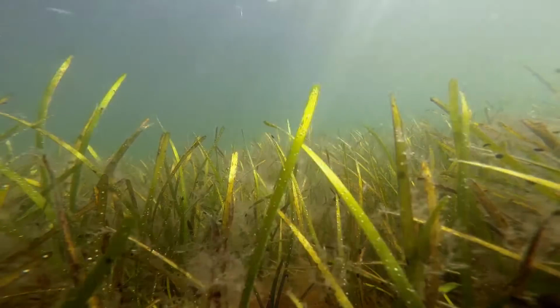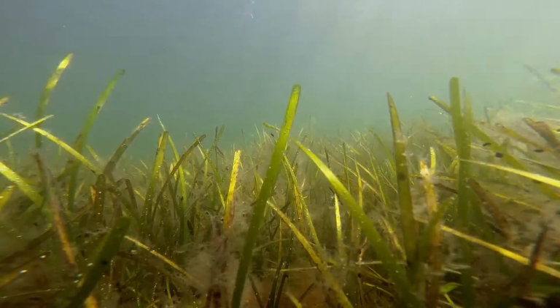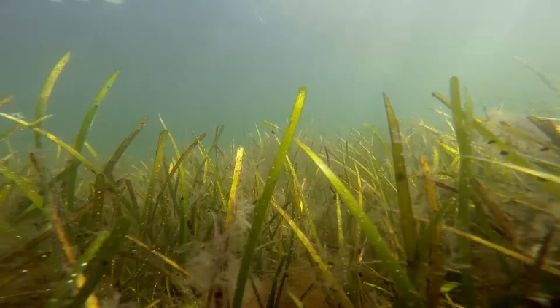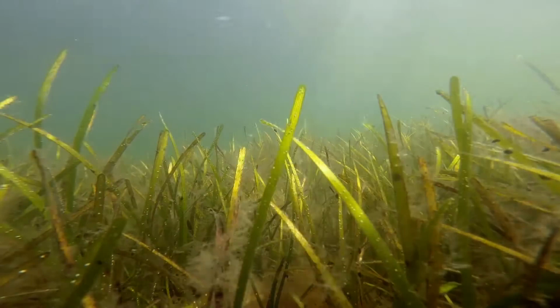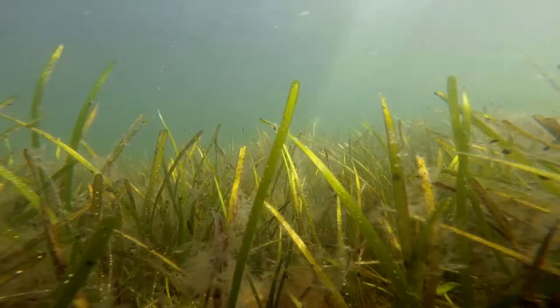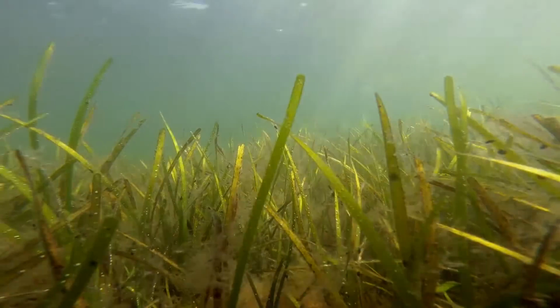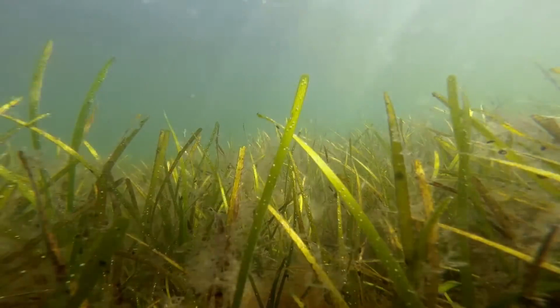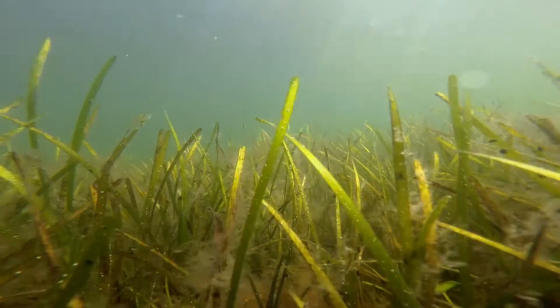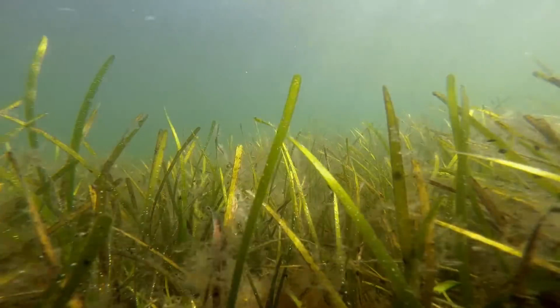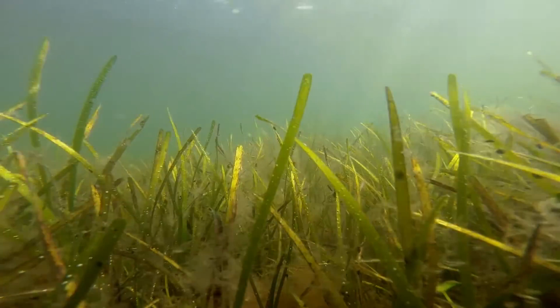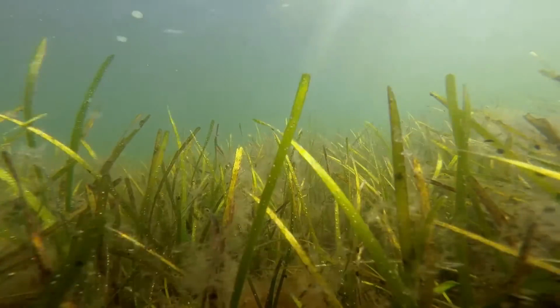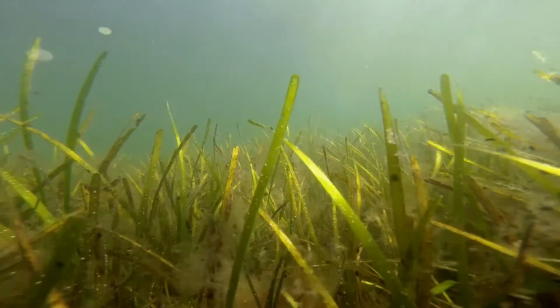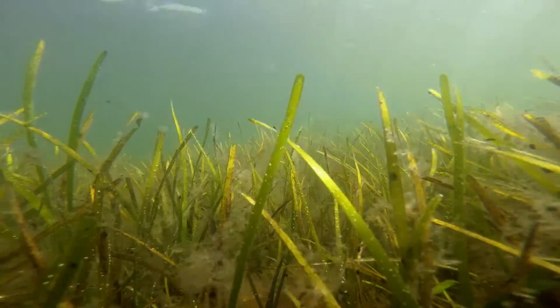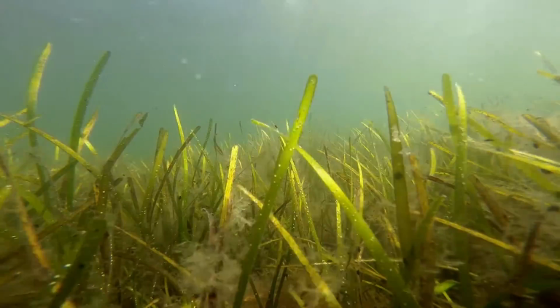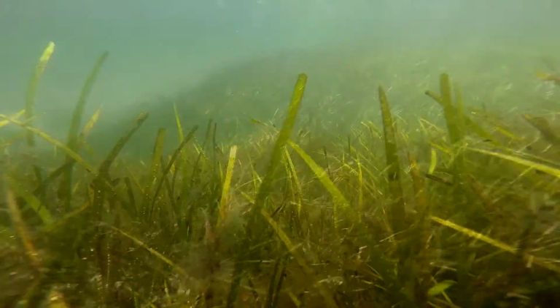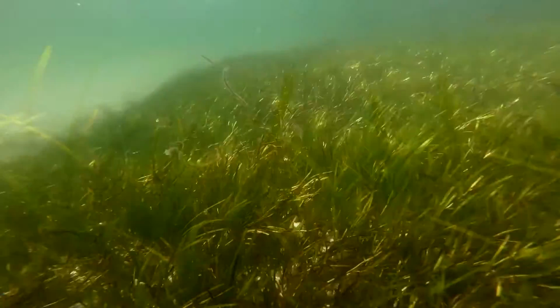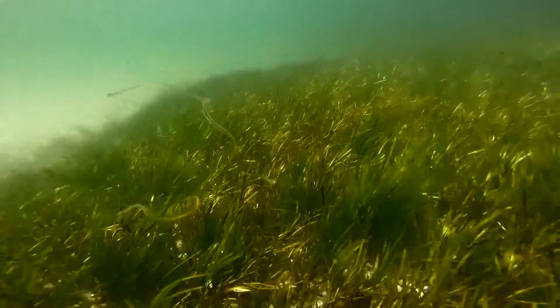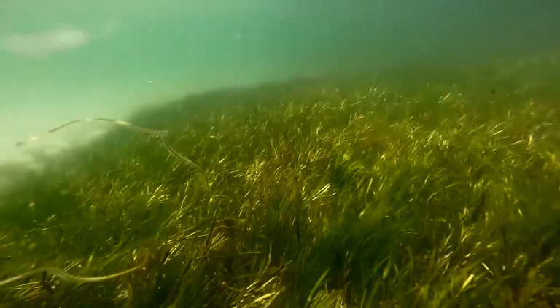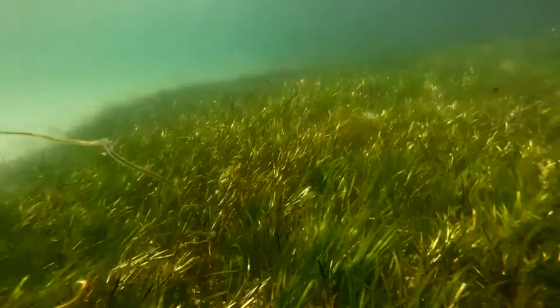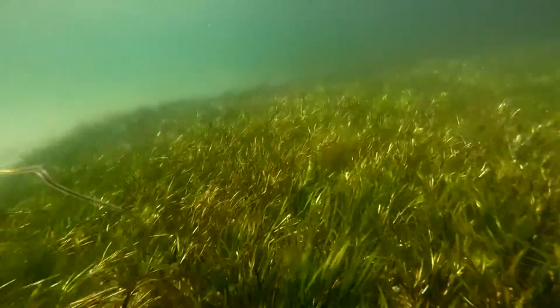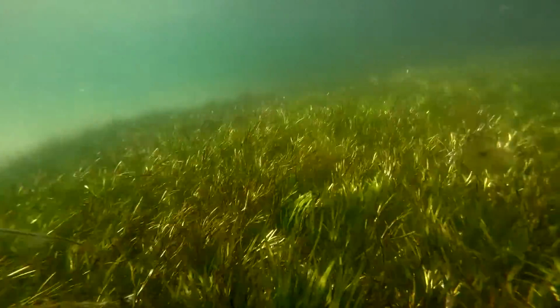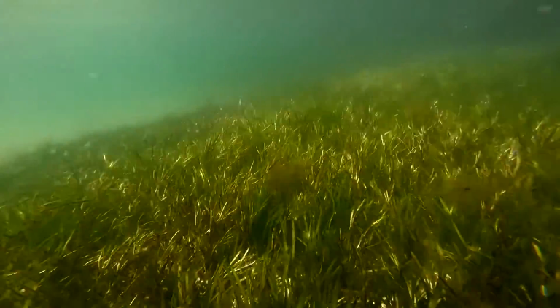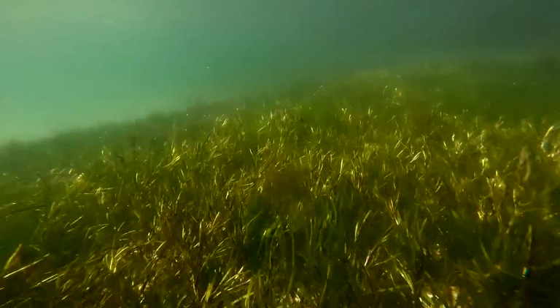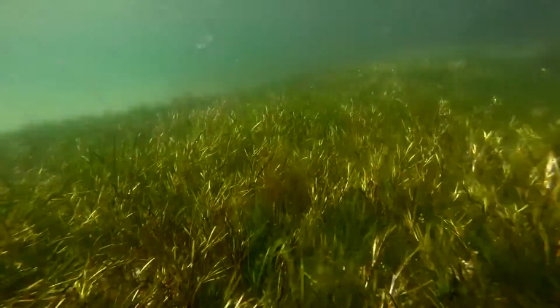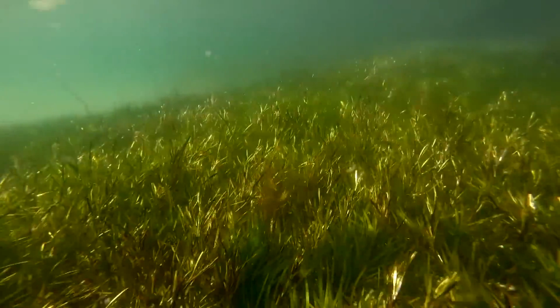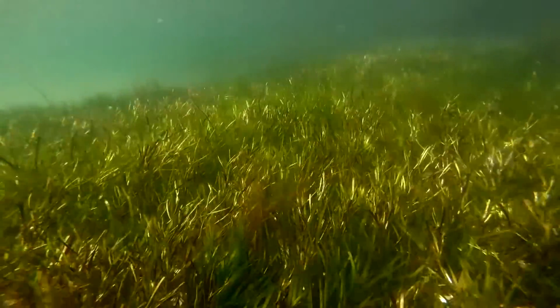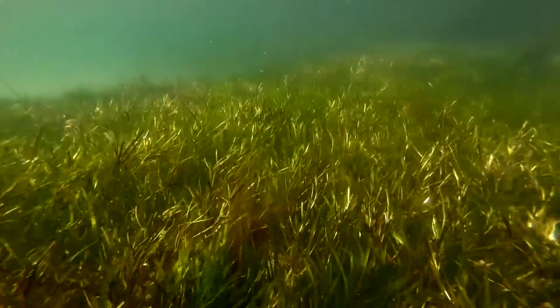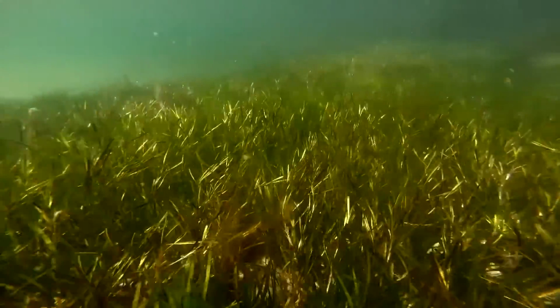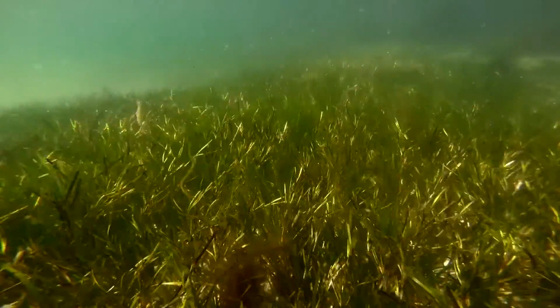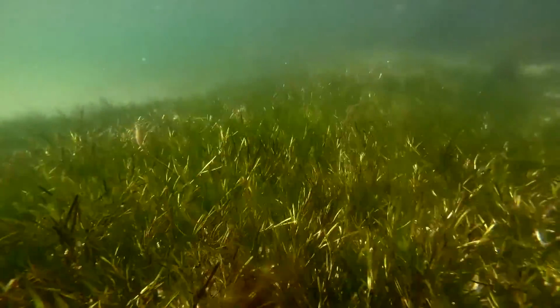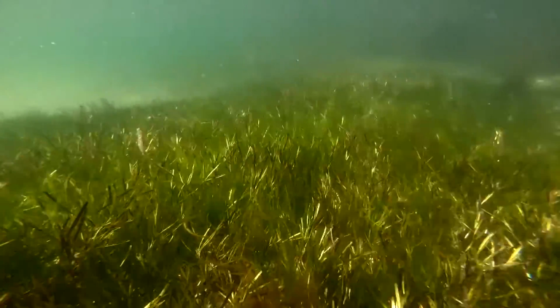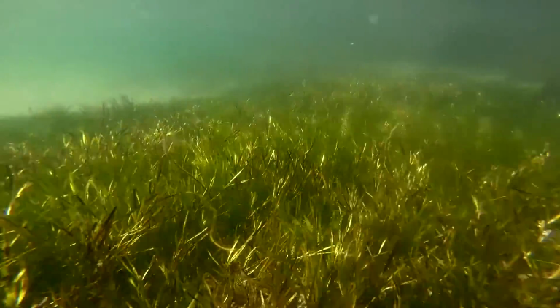Look closely. This field of underwater grass might resemble your front lawn, but in fact it's made of underwater plants that perform an important service for our planet. Here in Massachusetts, we call it eelgrass.